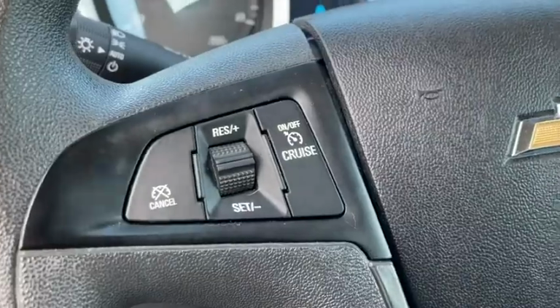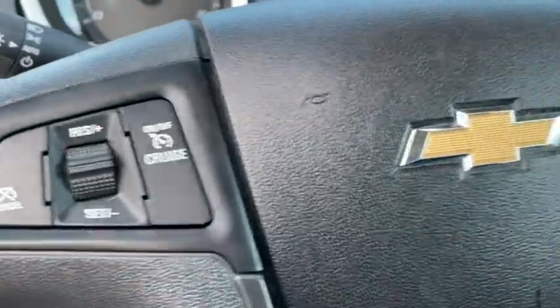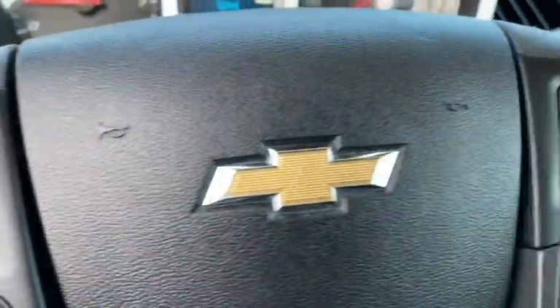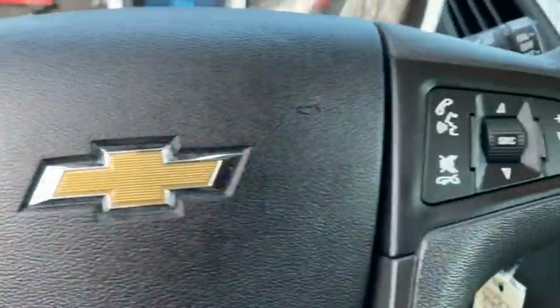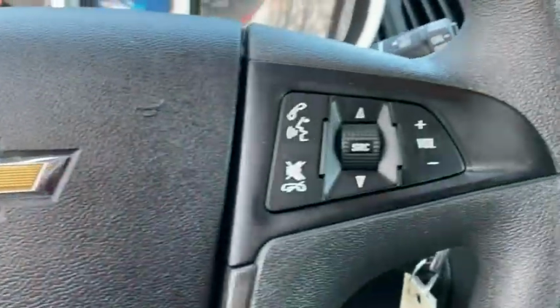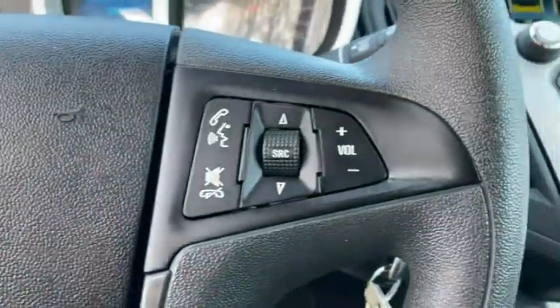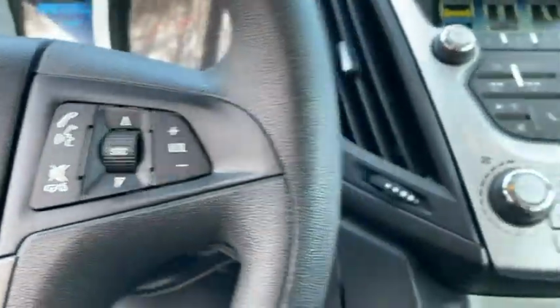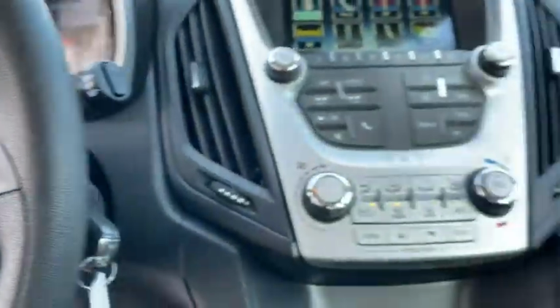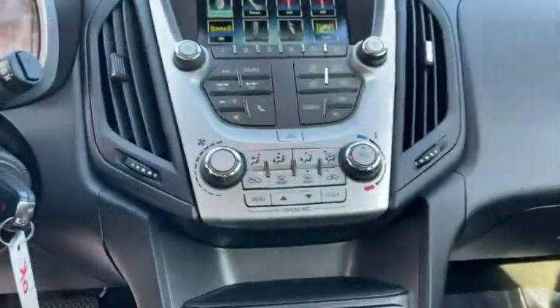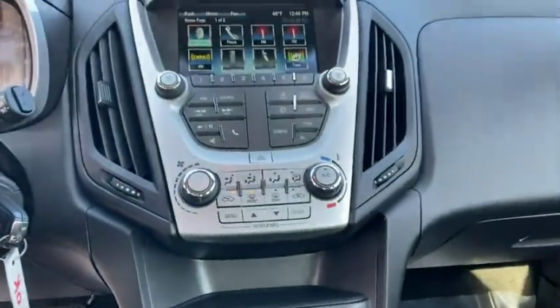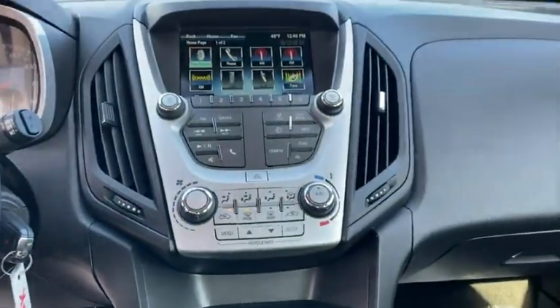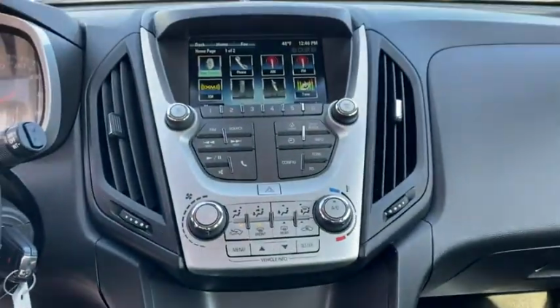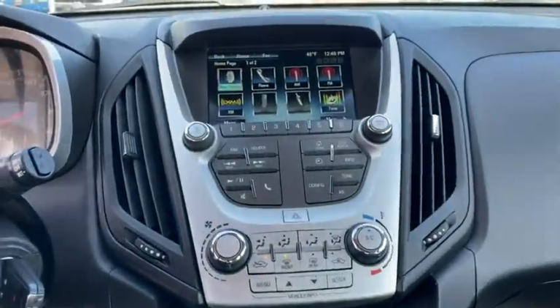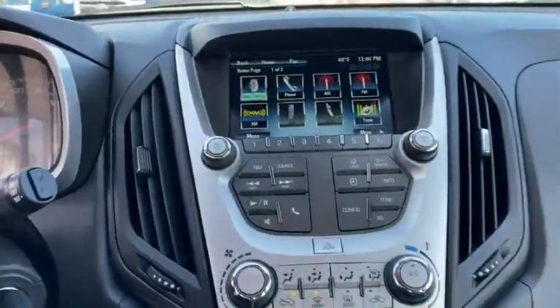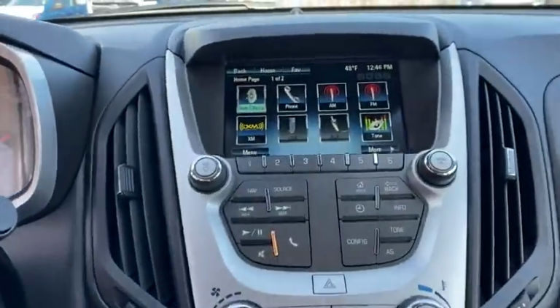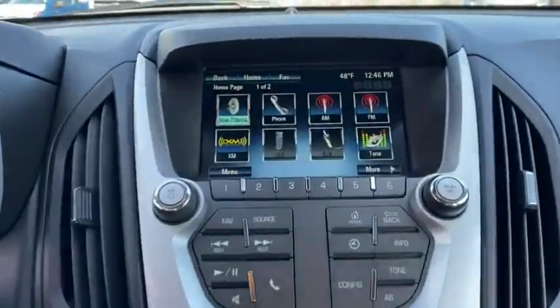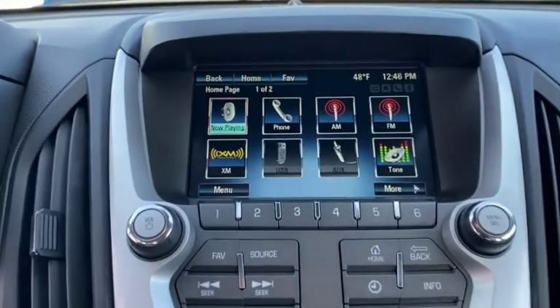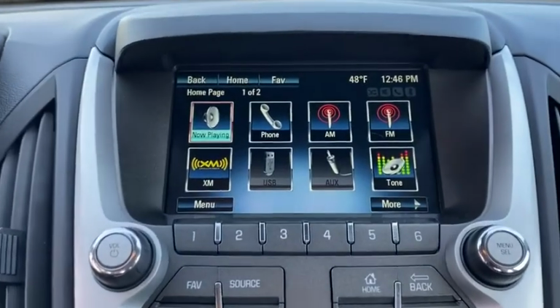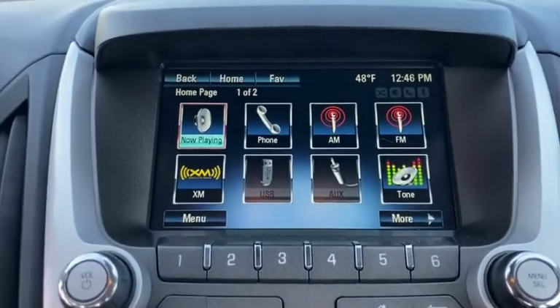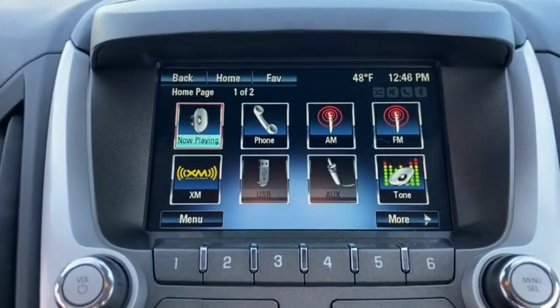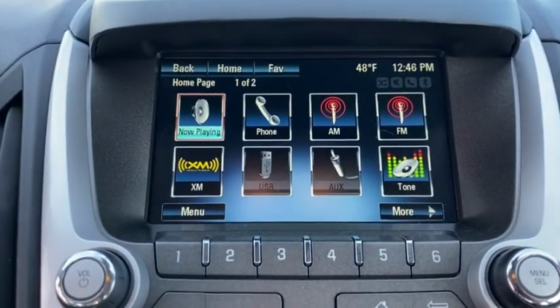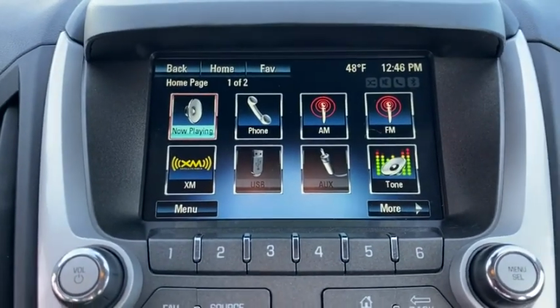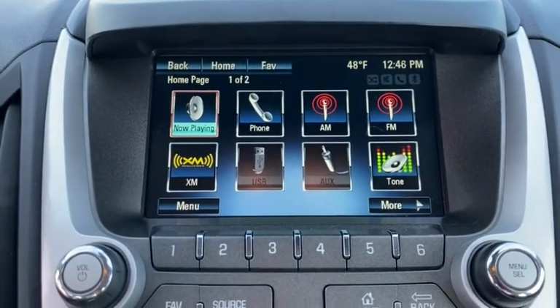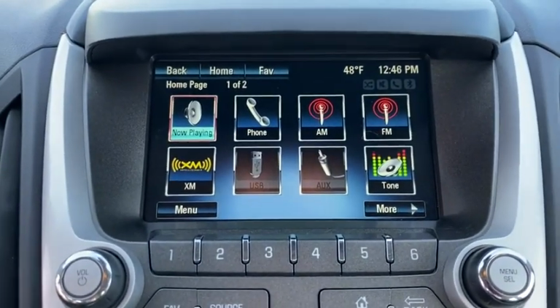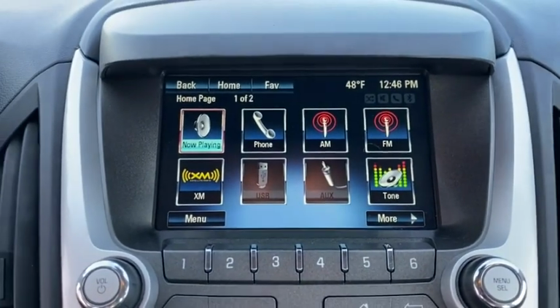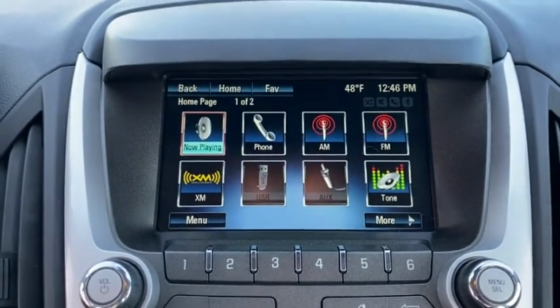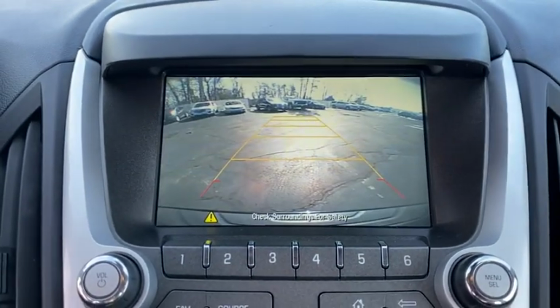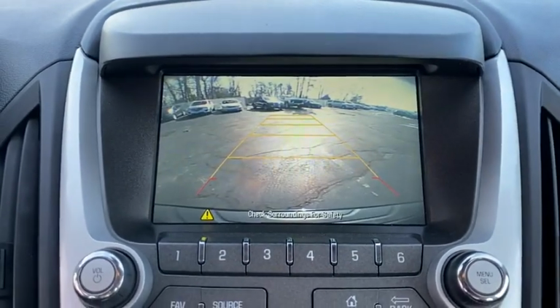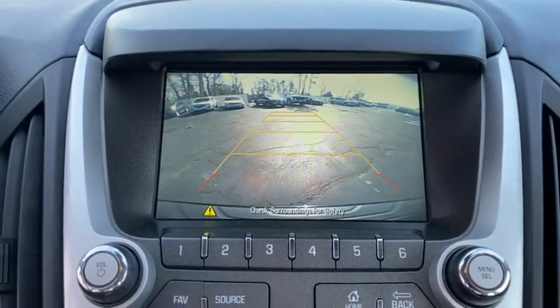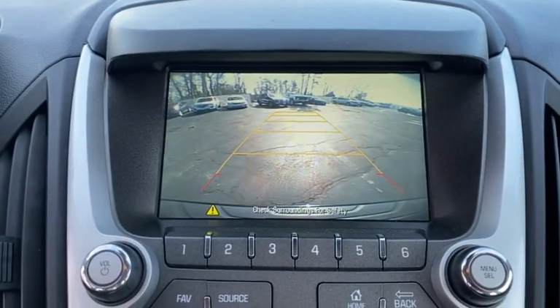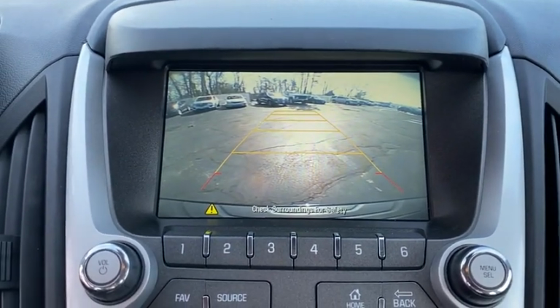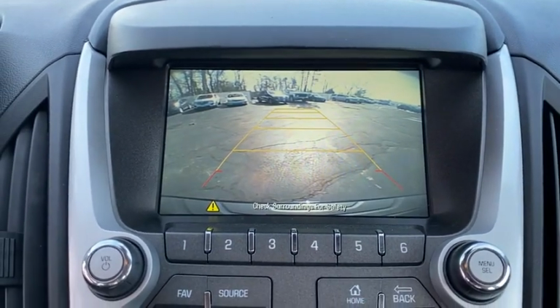Trip computer, rear window defroster, remote keyless entry, tachometer, panic alarm, Sirius satellite radio, brake assist, driver vanity mirror, tilt steering wheel.